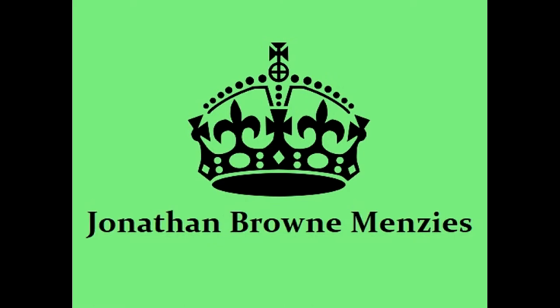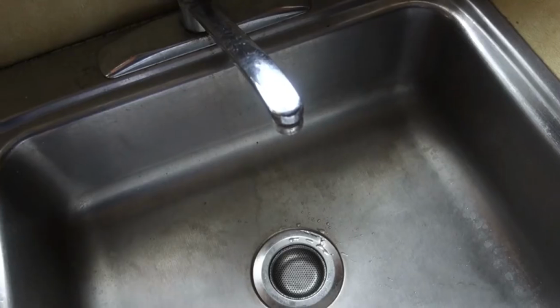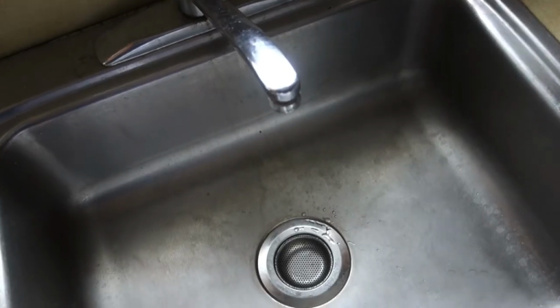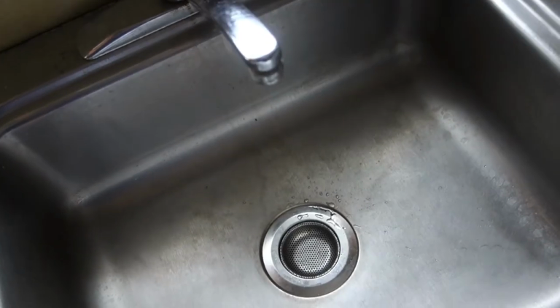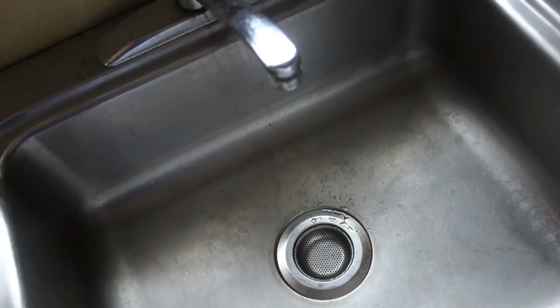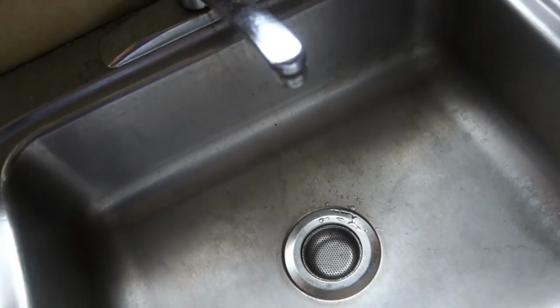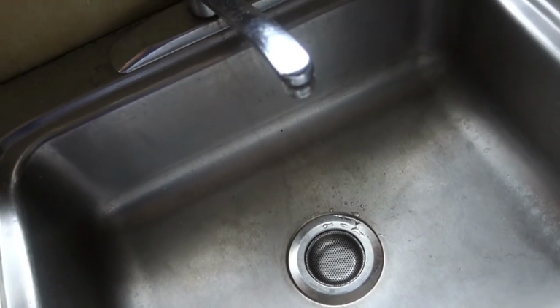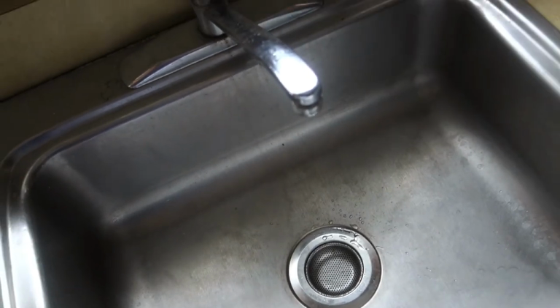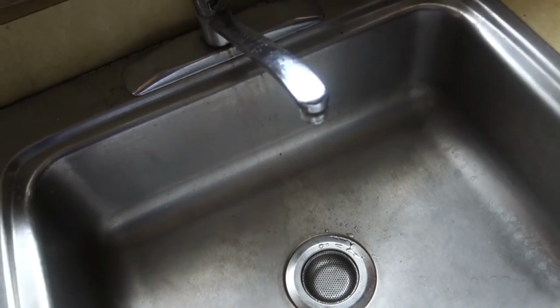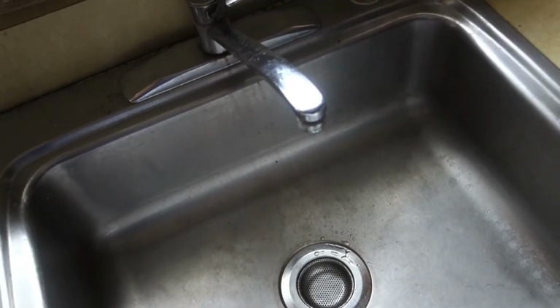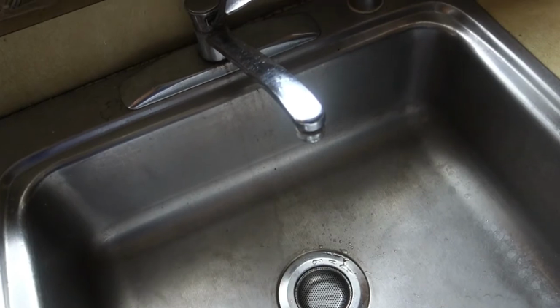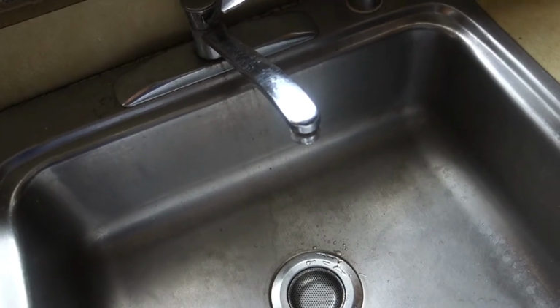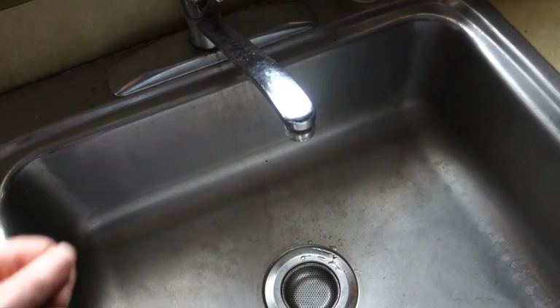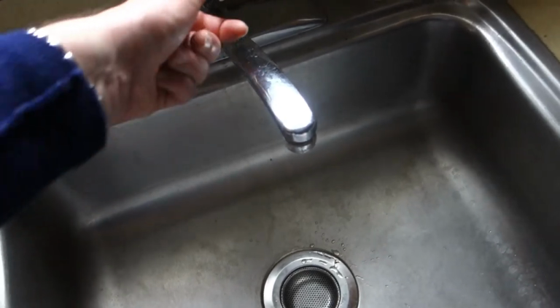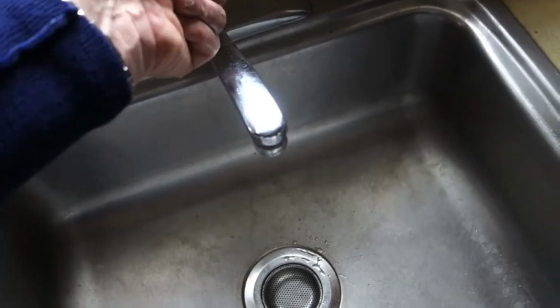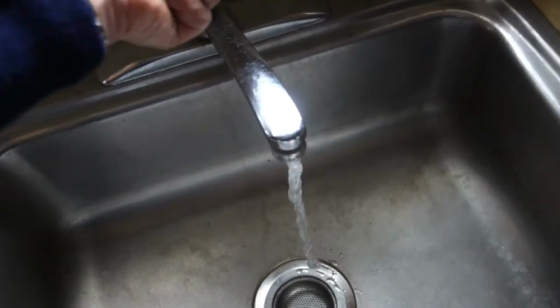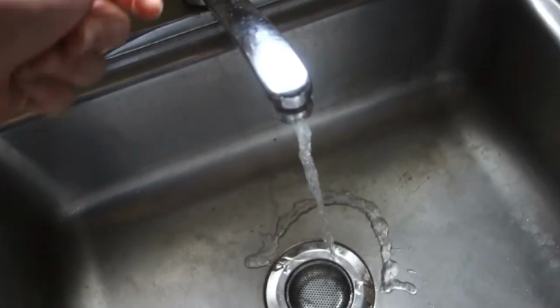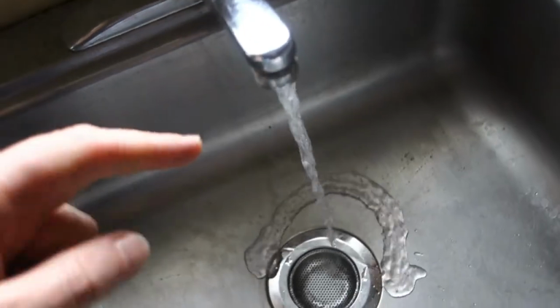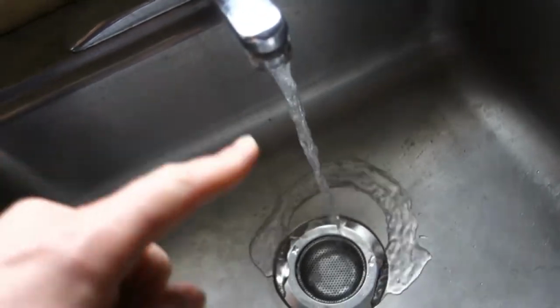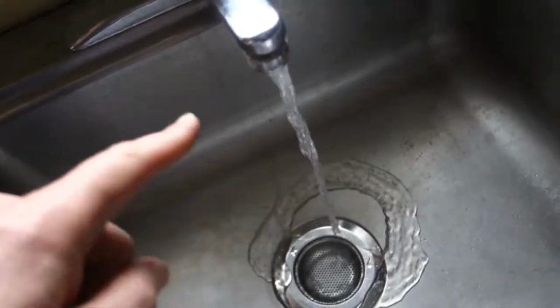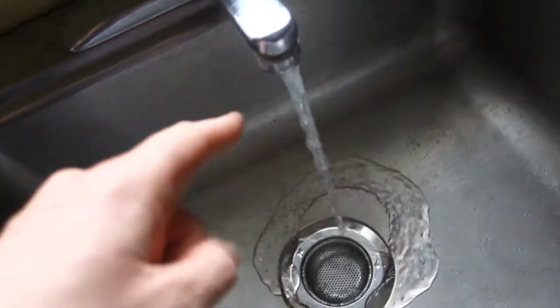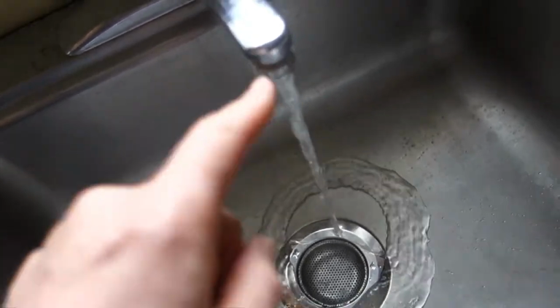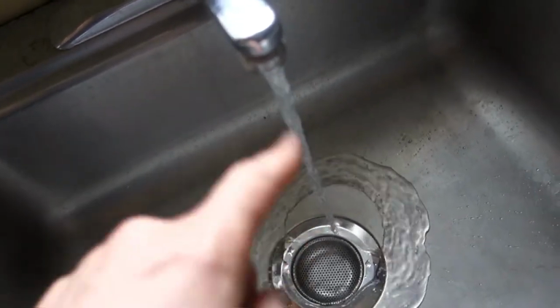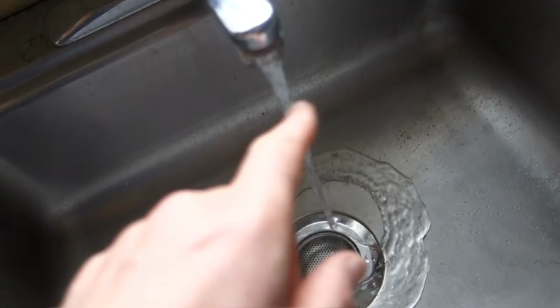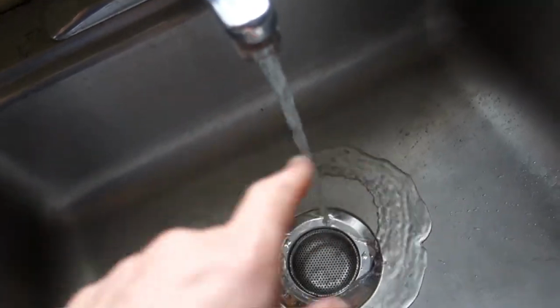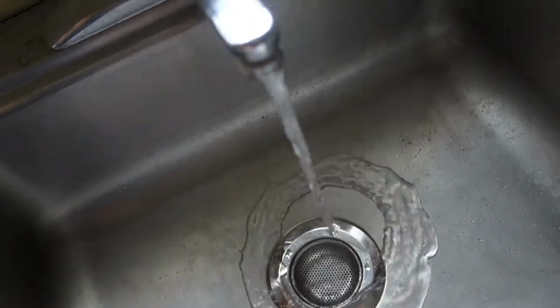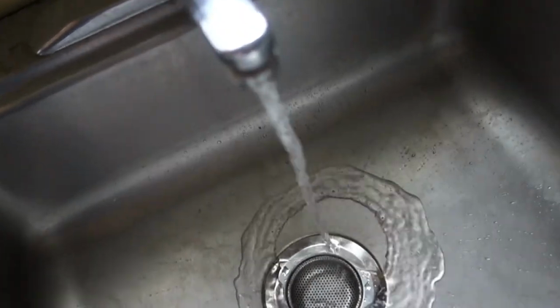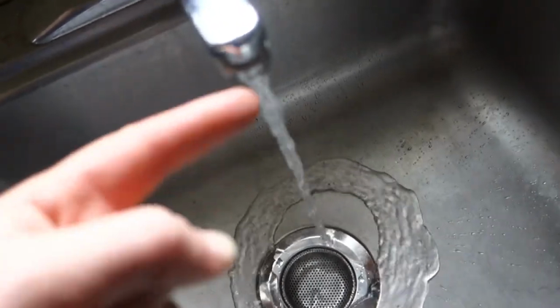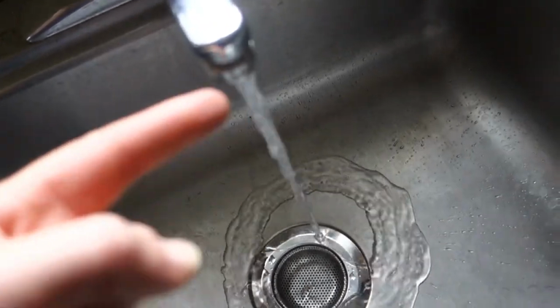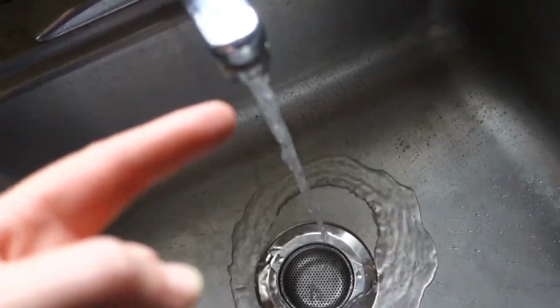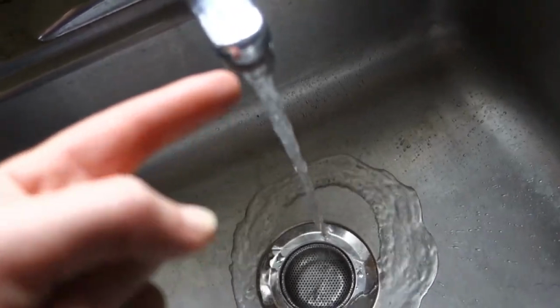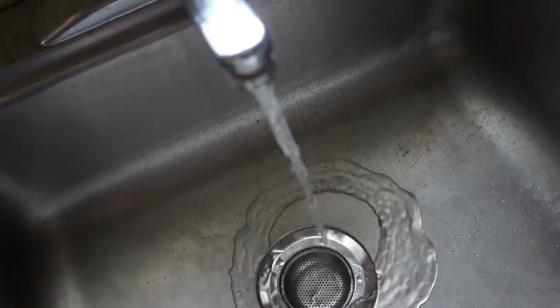Hey guys, Jonathan Brown Menzies here. Got an old sink, an old faucet. As you can see, the water doesn't come out straight — it's all kind of messed up. It could use a new aerator.